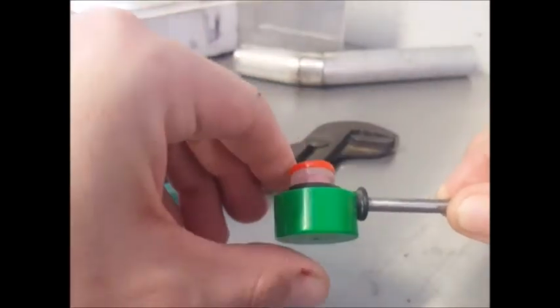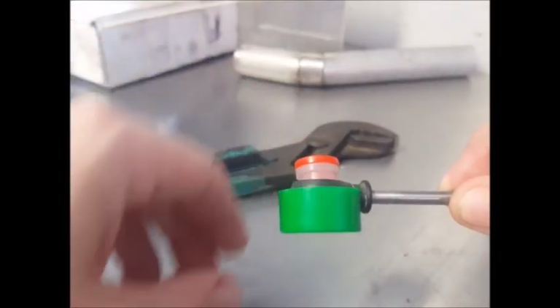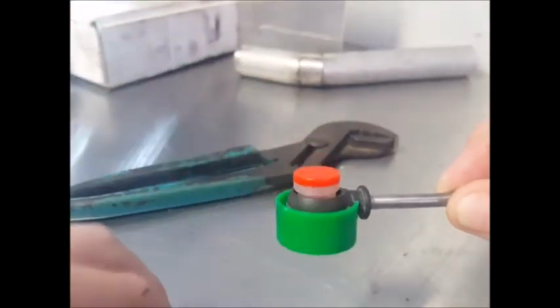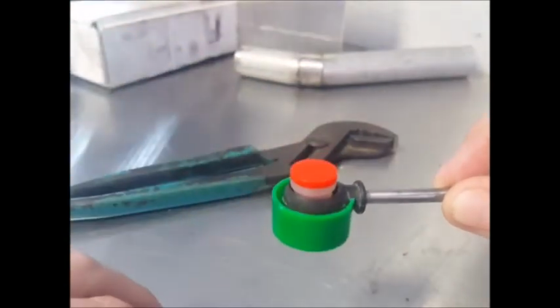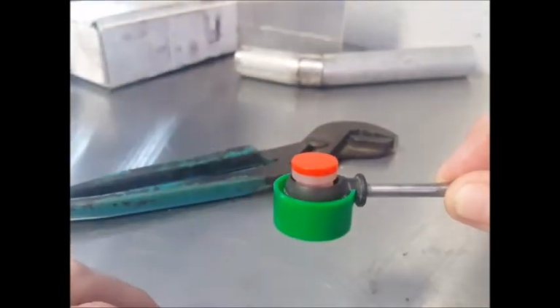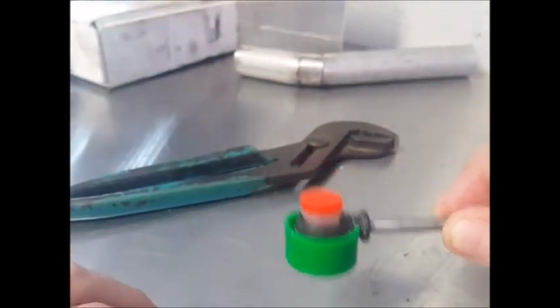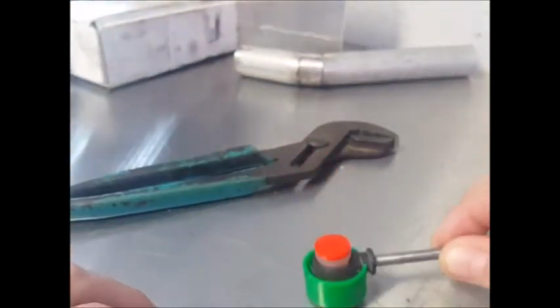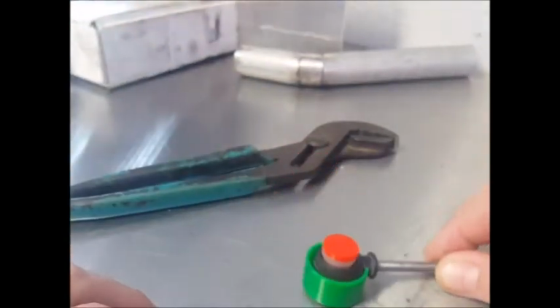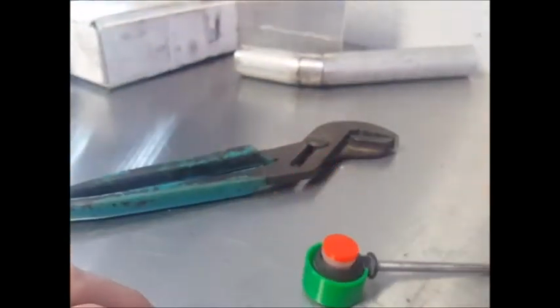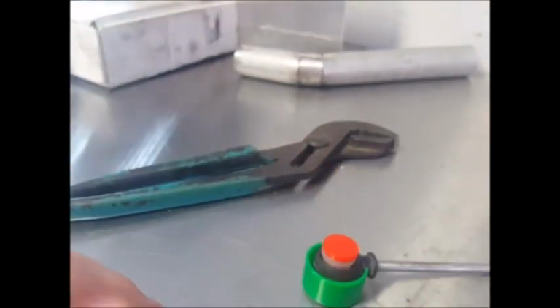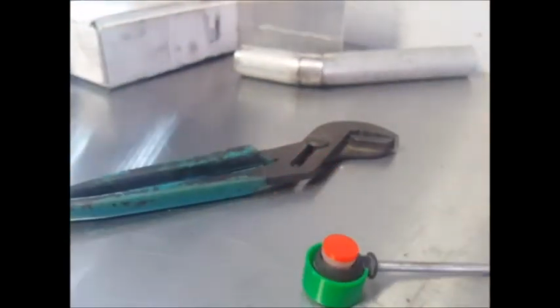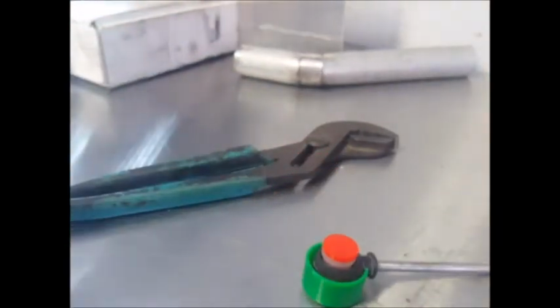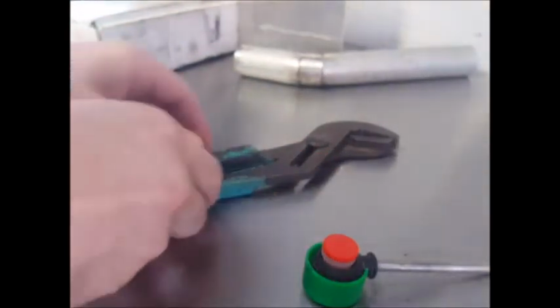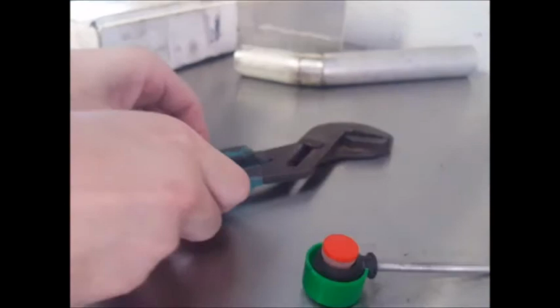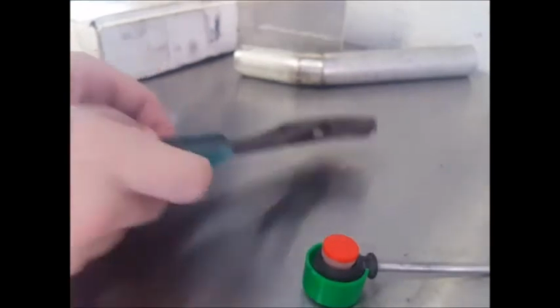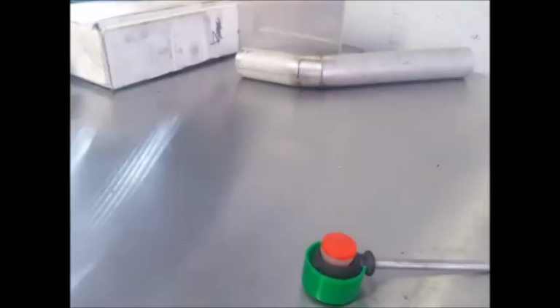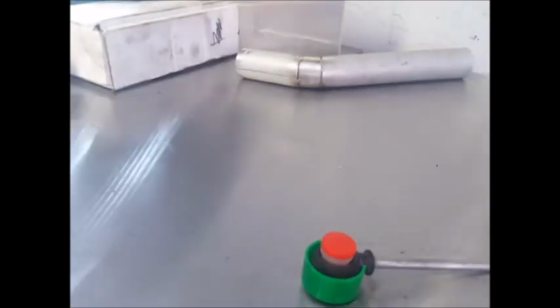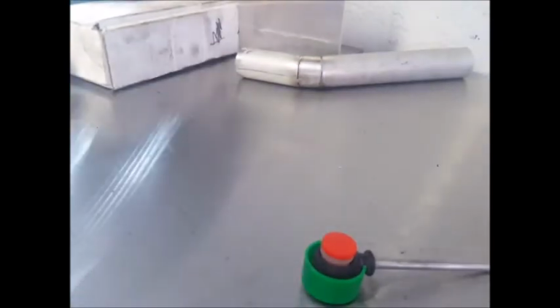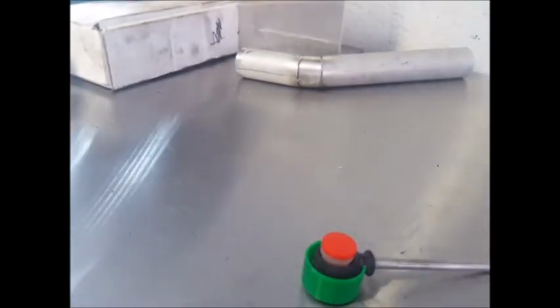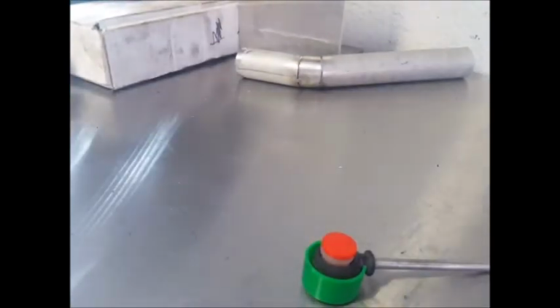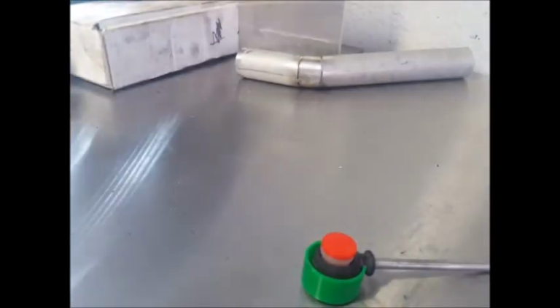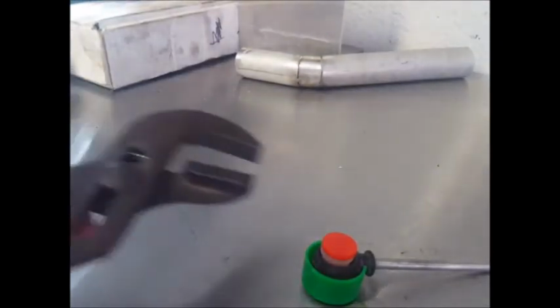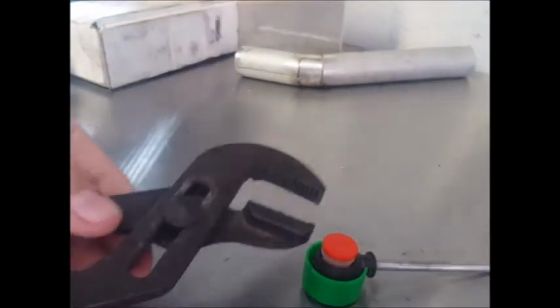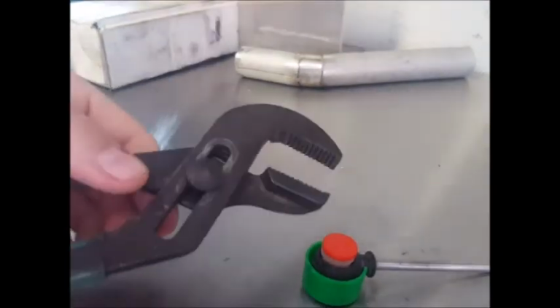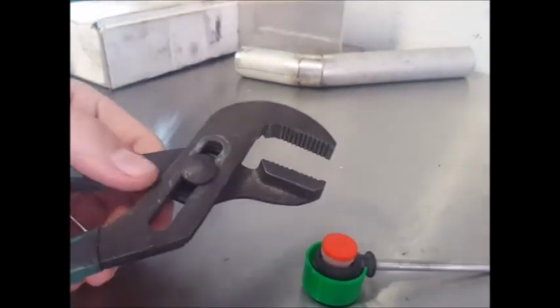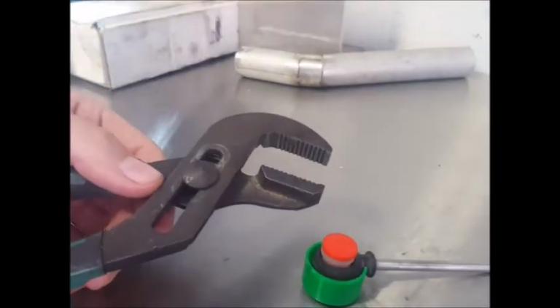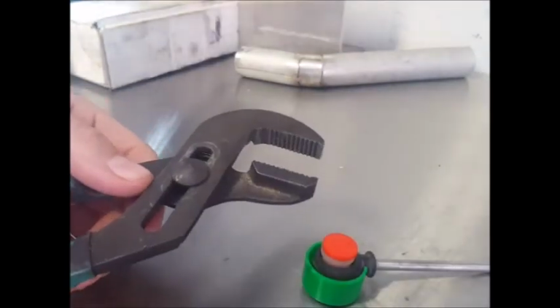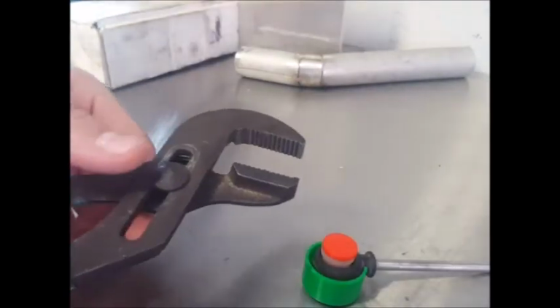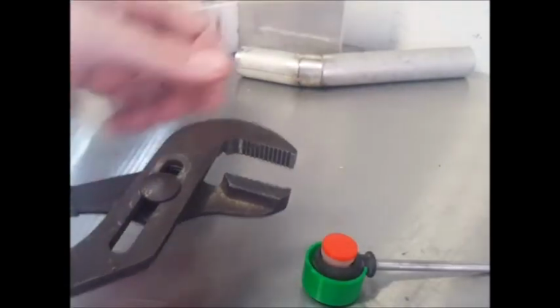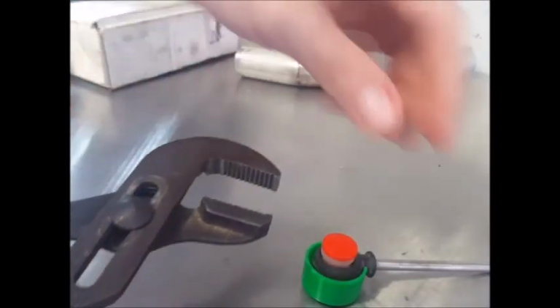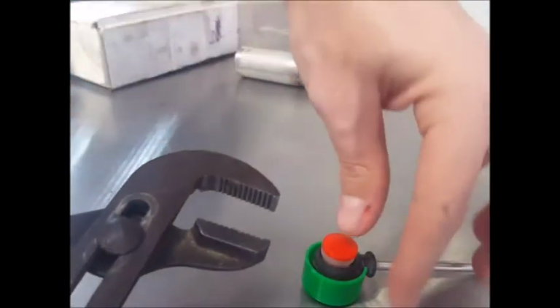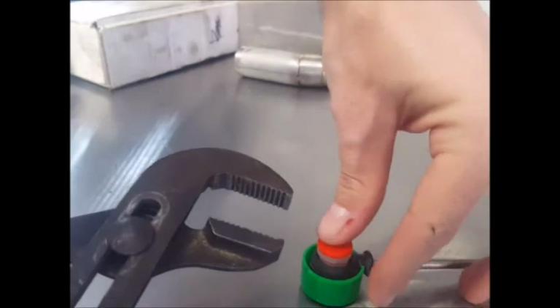What this will allow you to do is take your adjustable pliers and squeeze everything together without damaging the cable or the bushing.